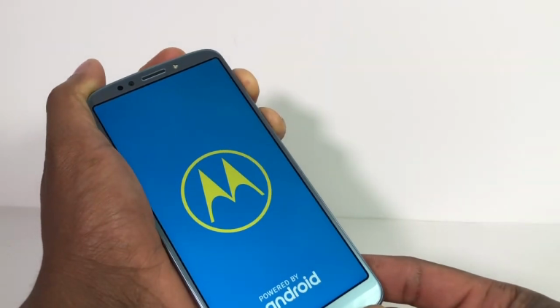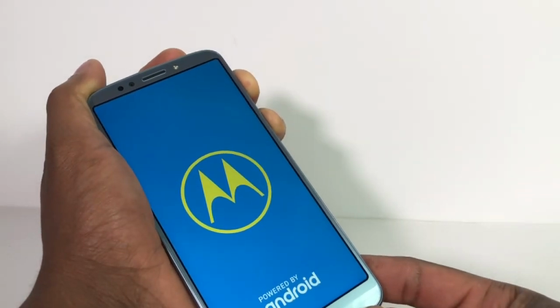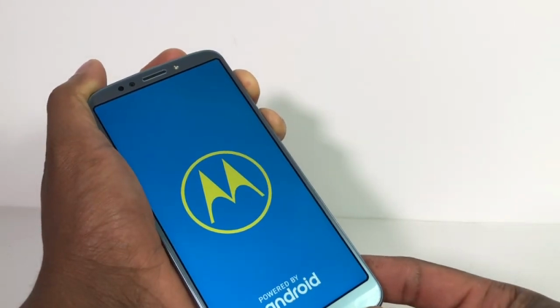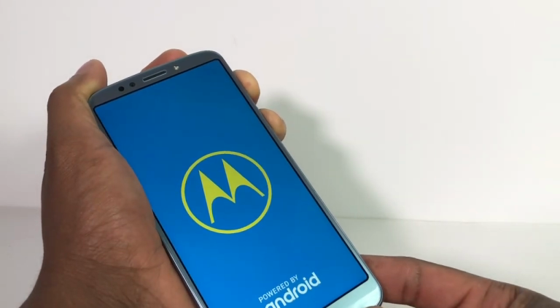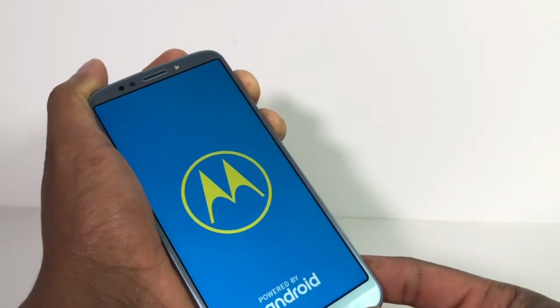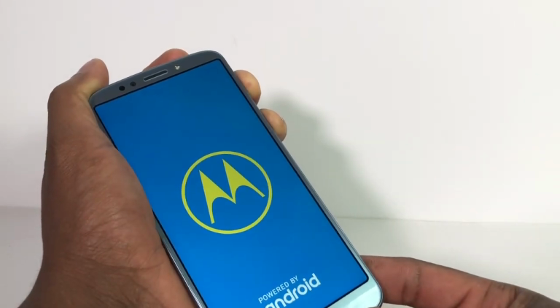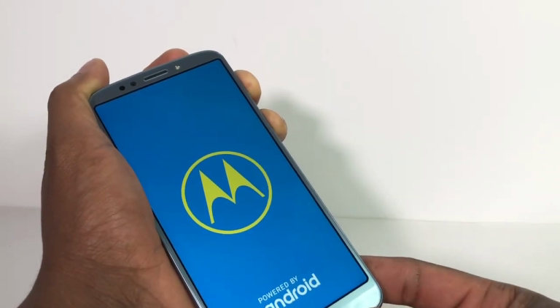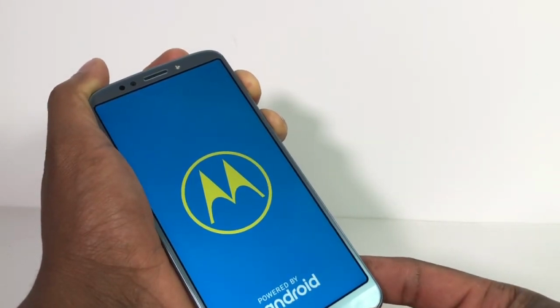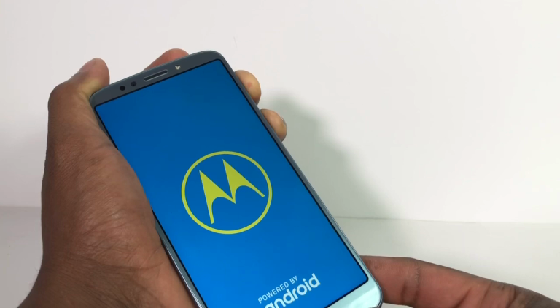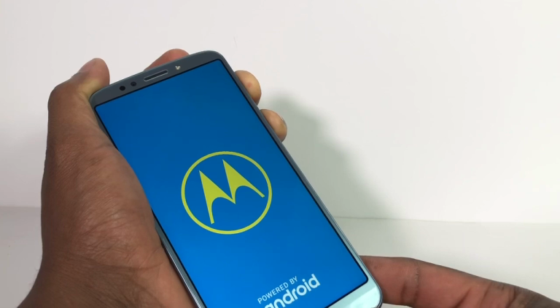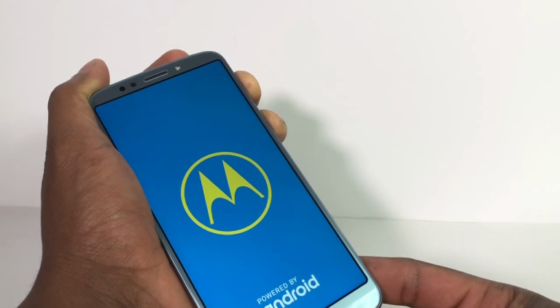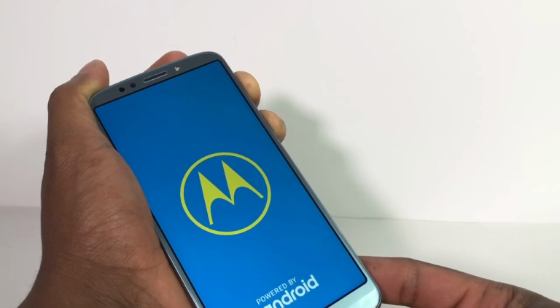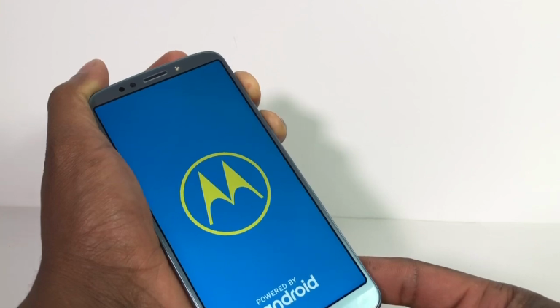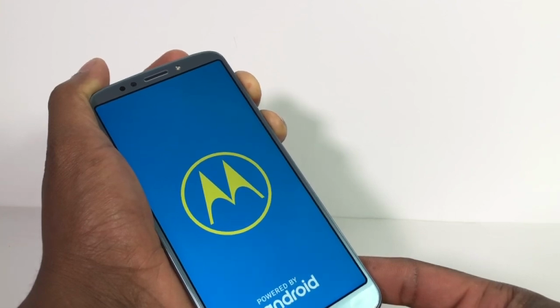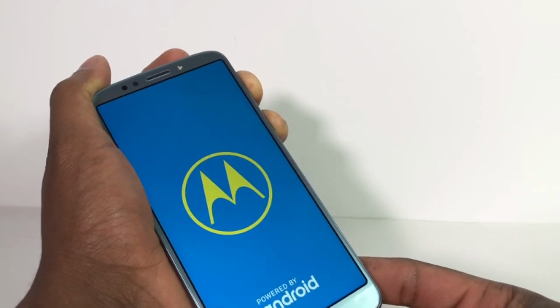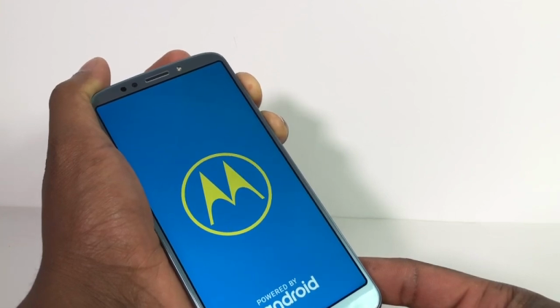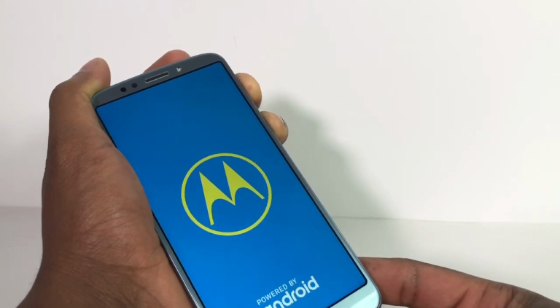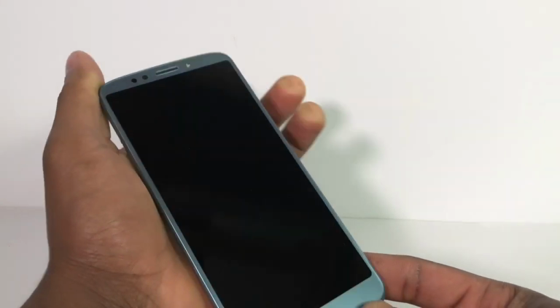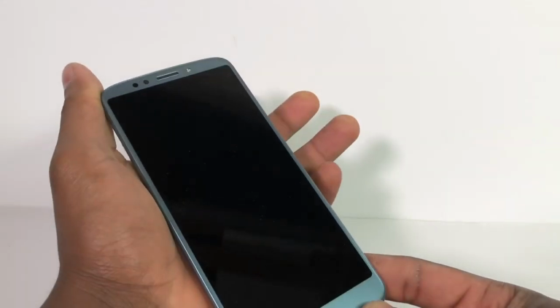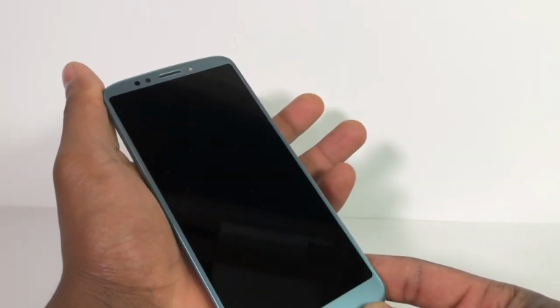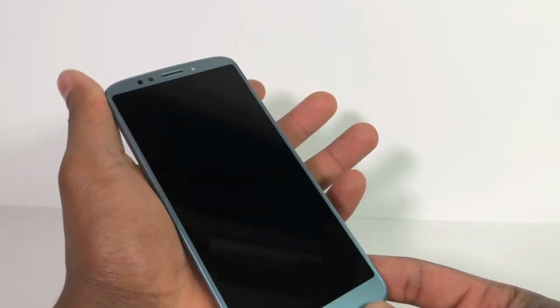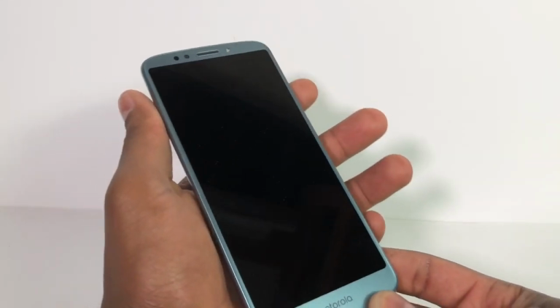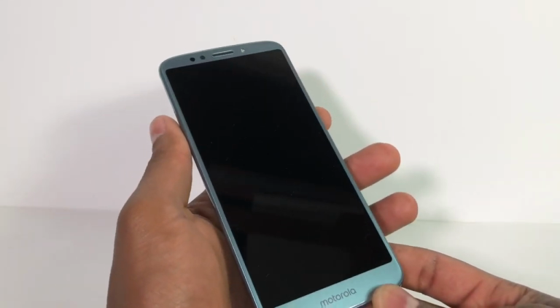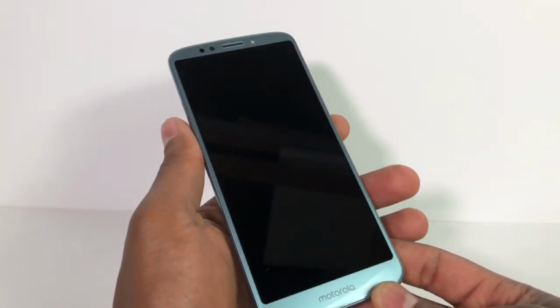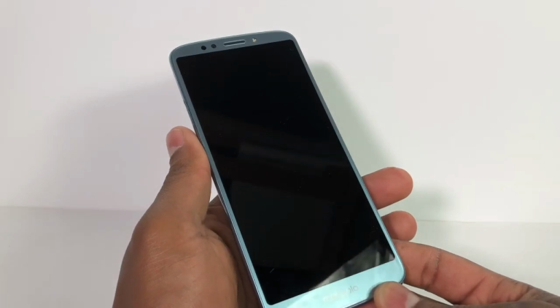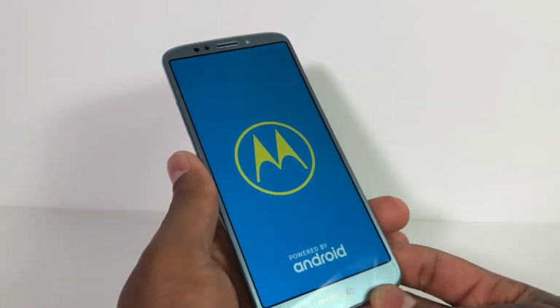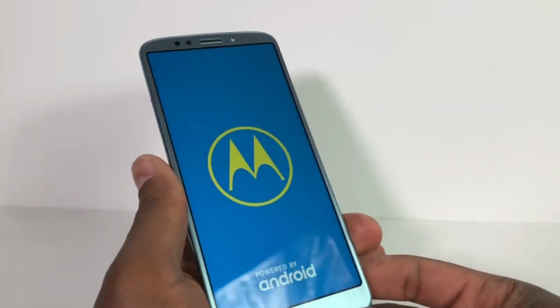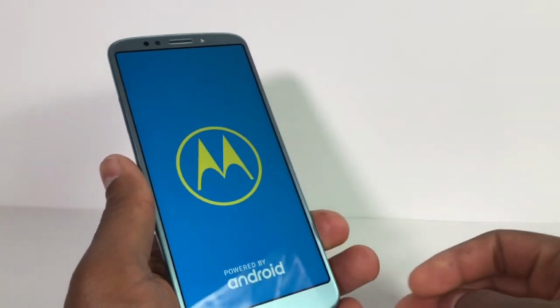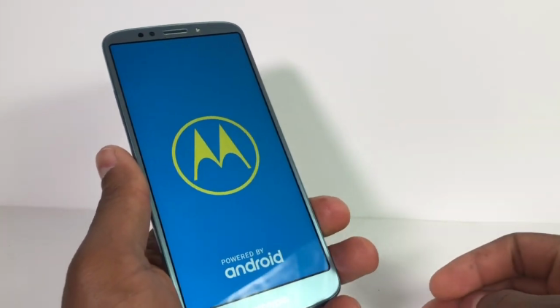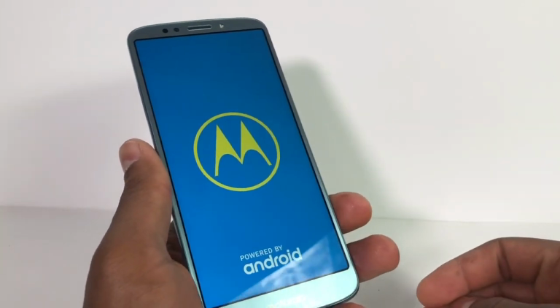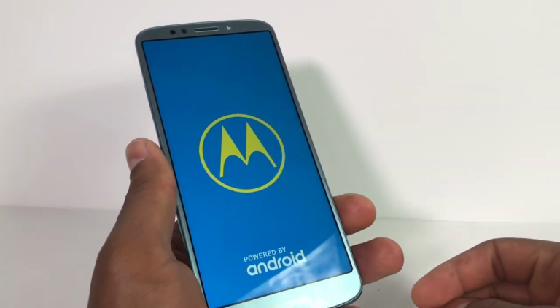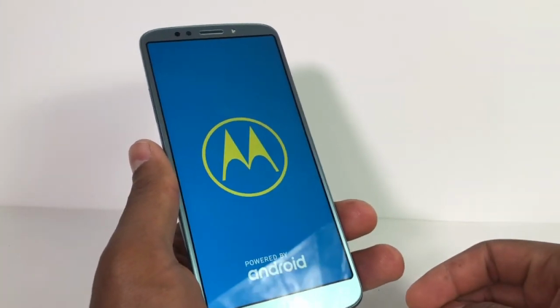Perfect! When you see the Motorola logo, what you gotta do is release both buttons, and you're gonna see that your phone is gonna work 100% good.